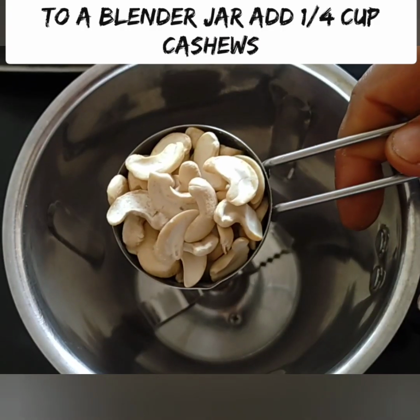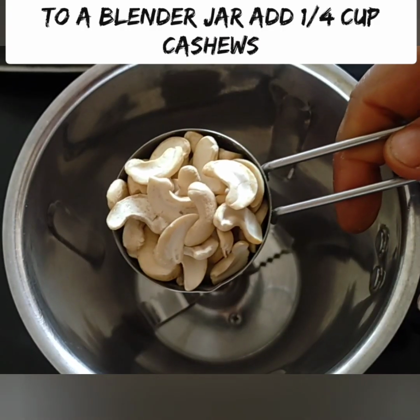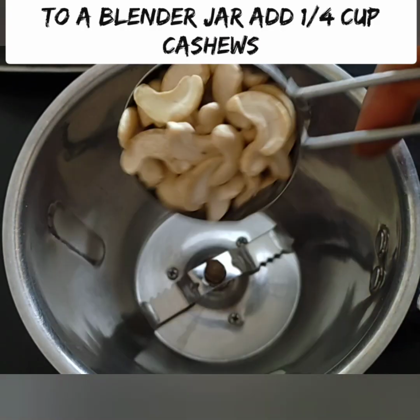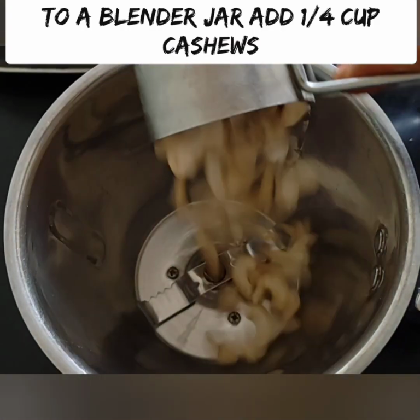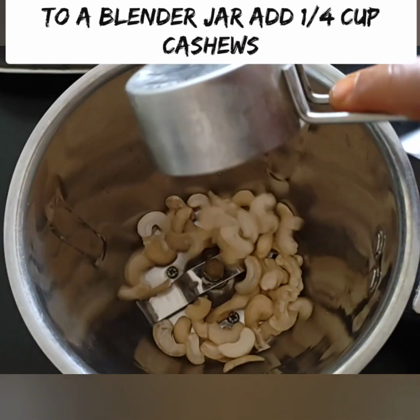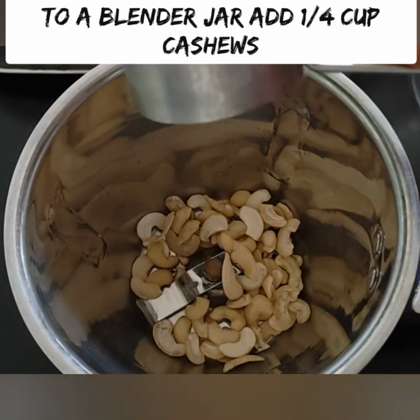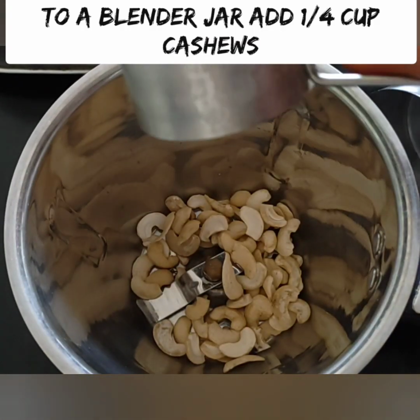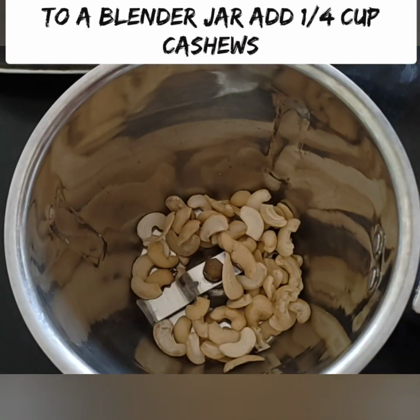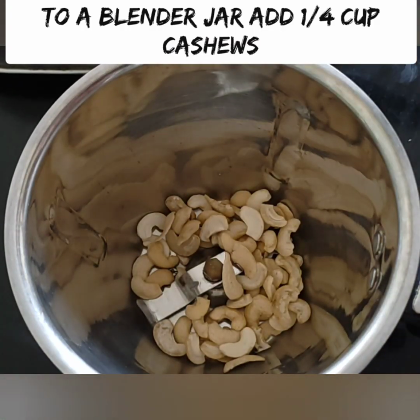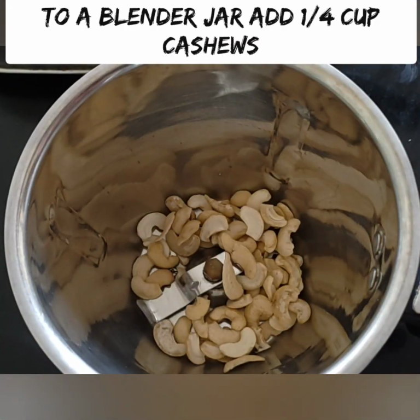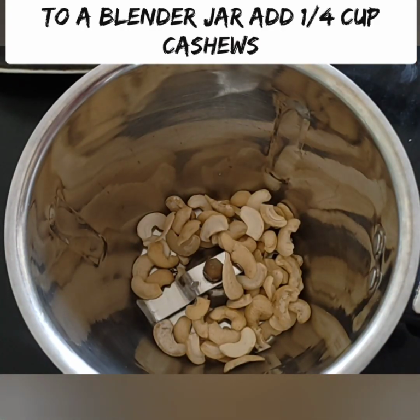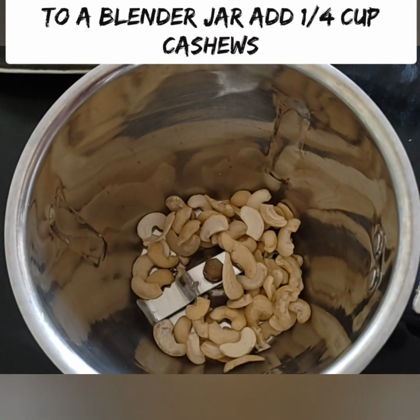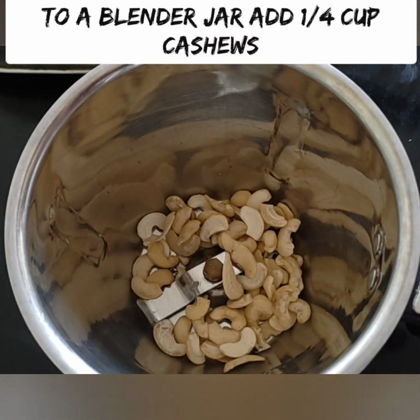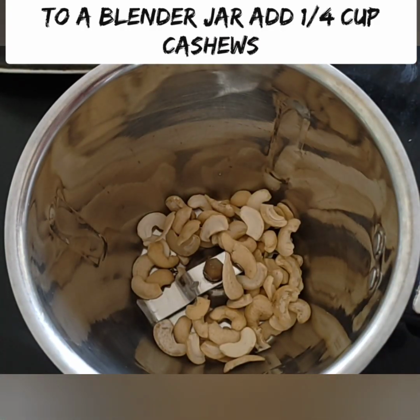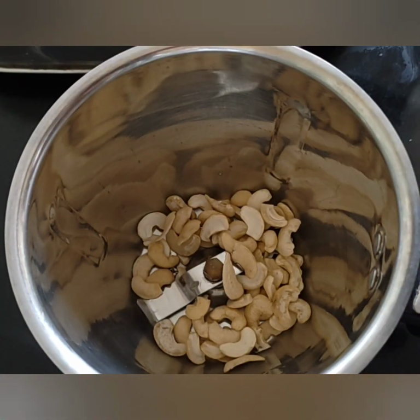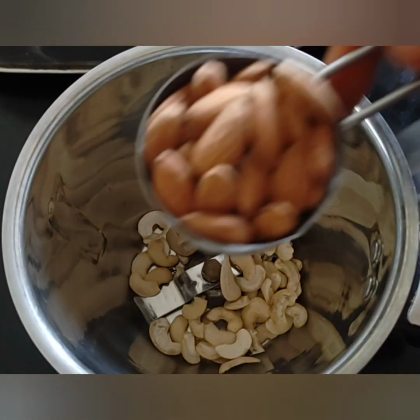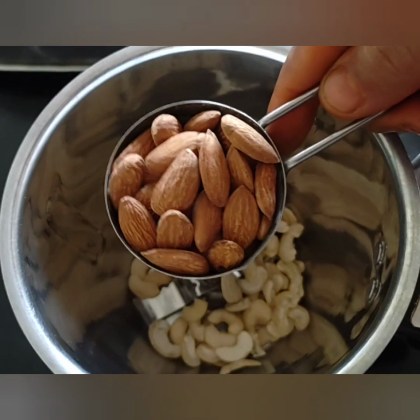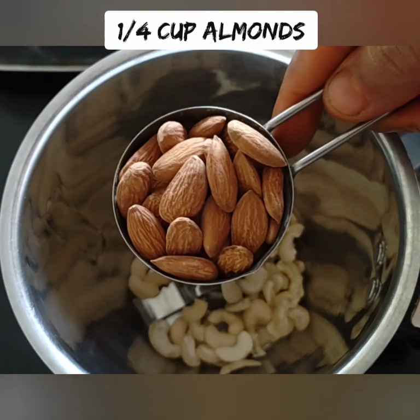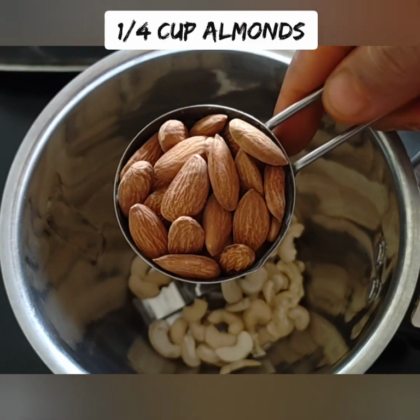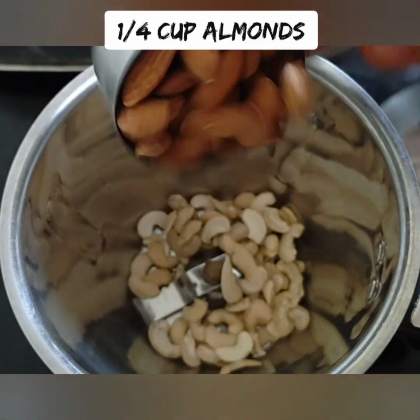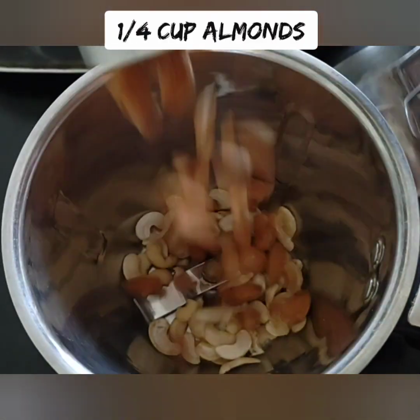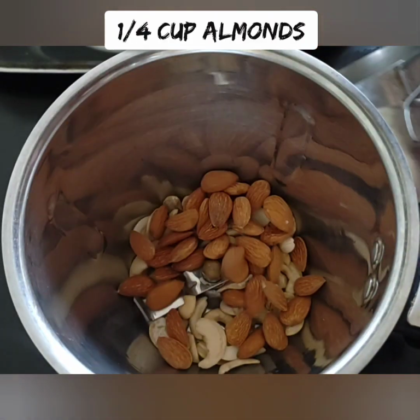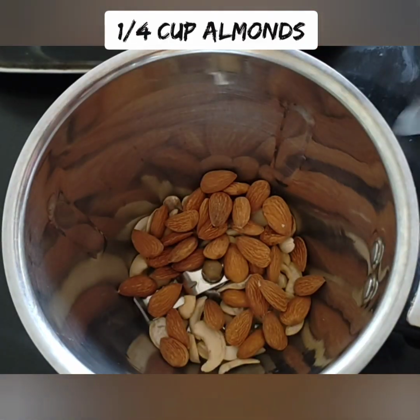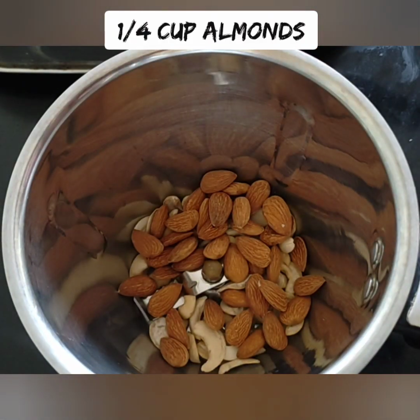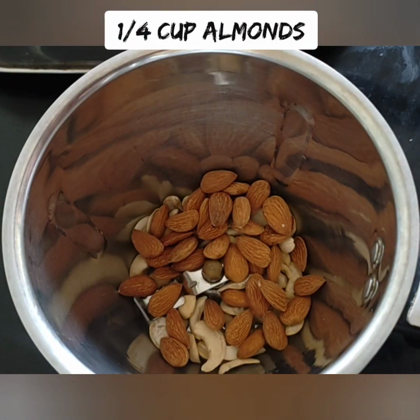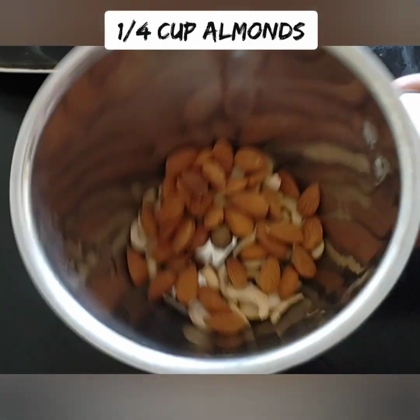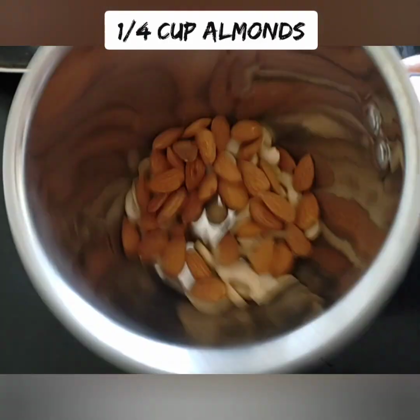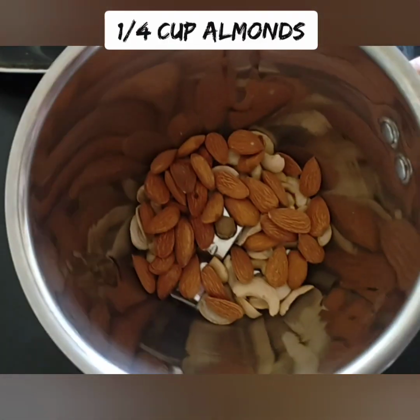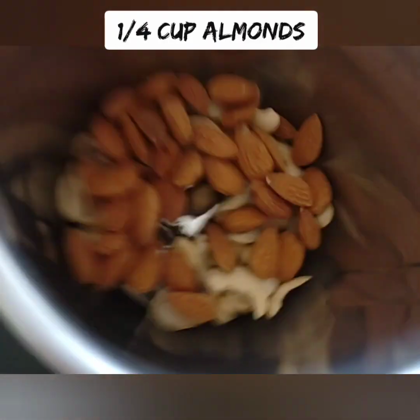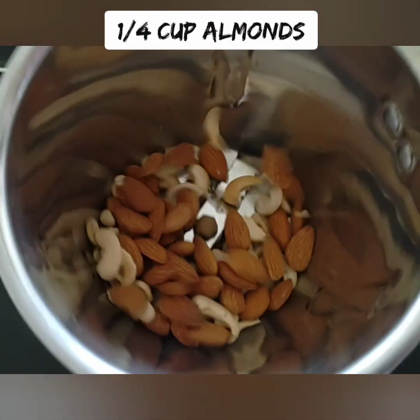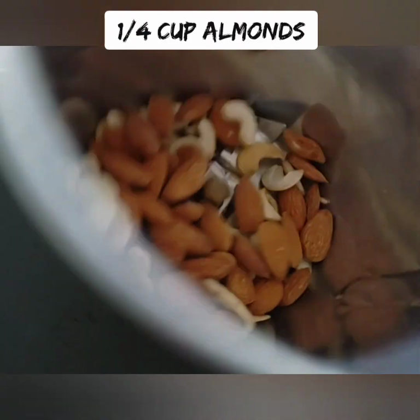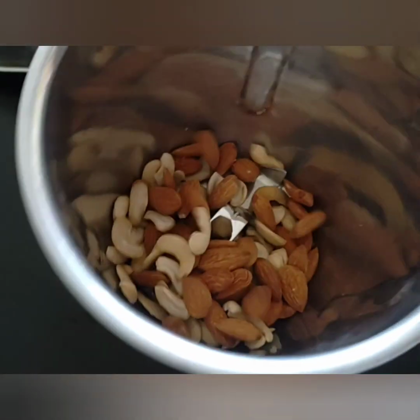Put the mixture into the boil for about 2 seconds. Take the spread to about 8 cm. Let's boil the water and mix it, then put the water into a blender.